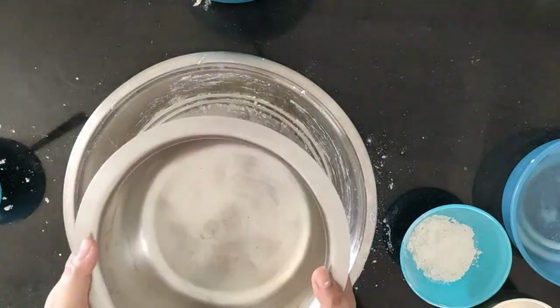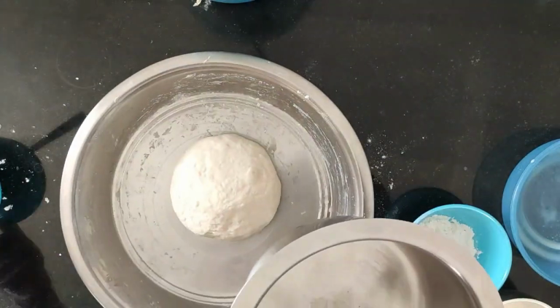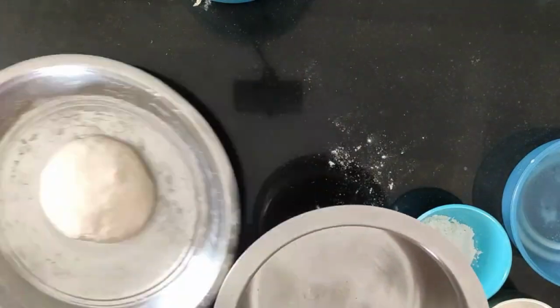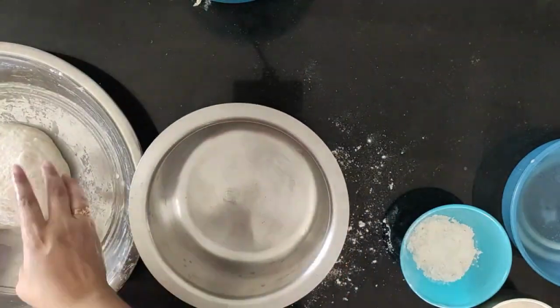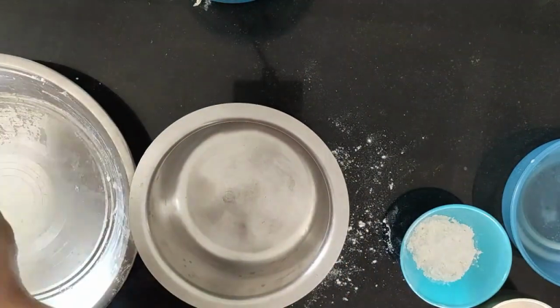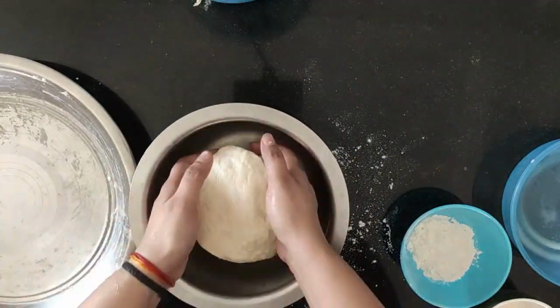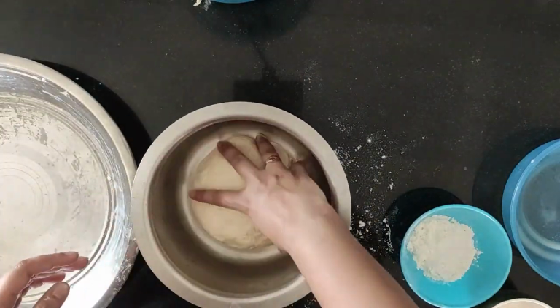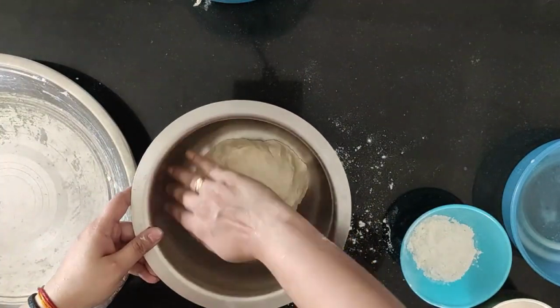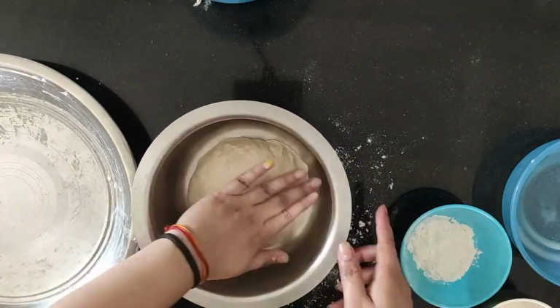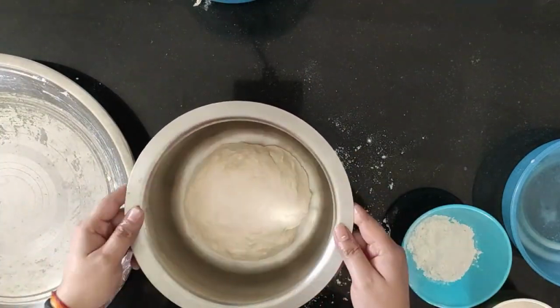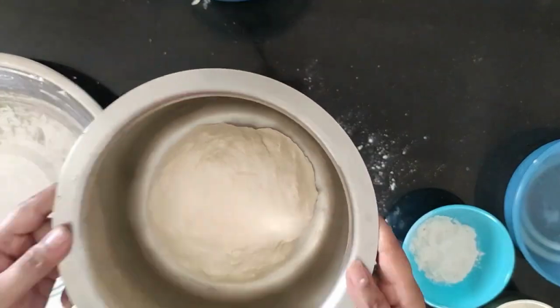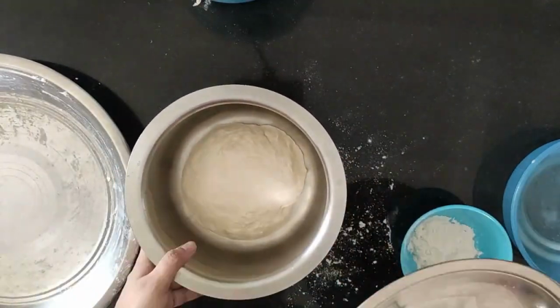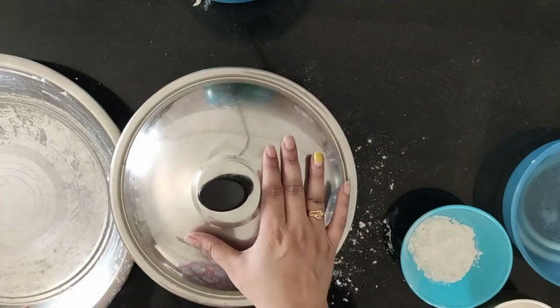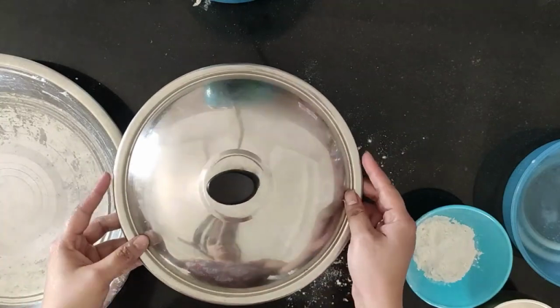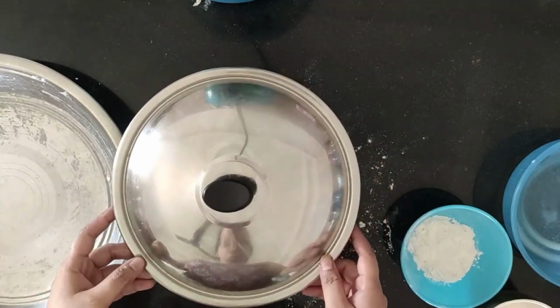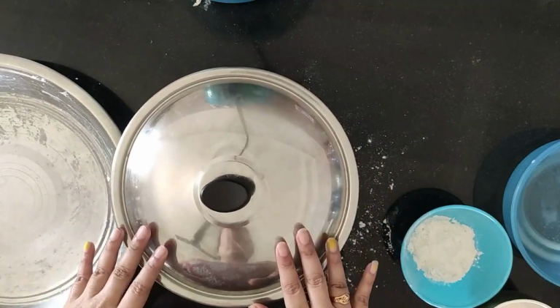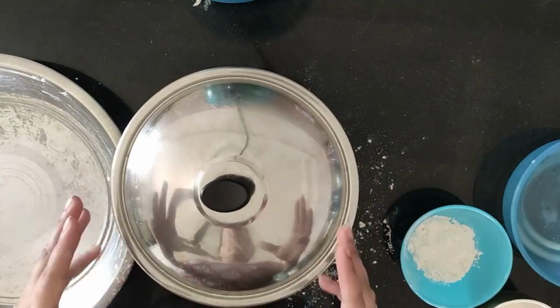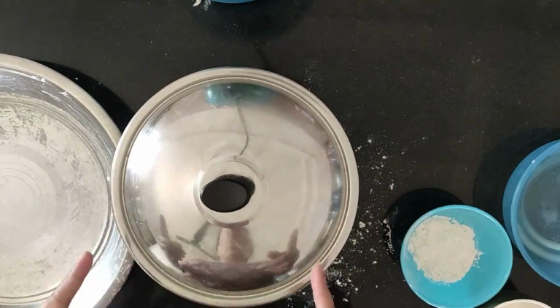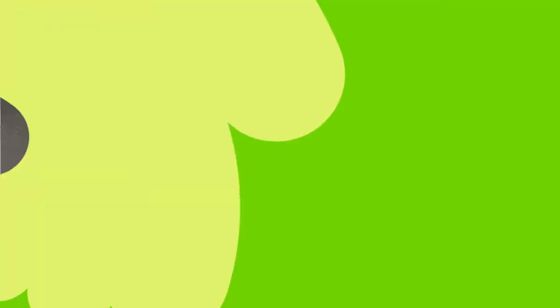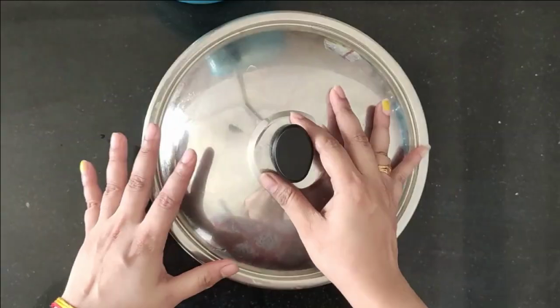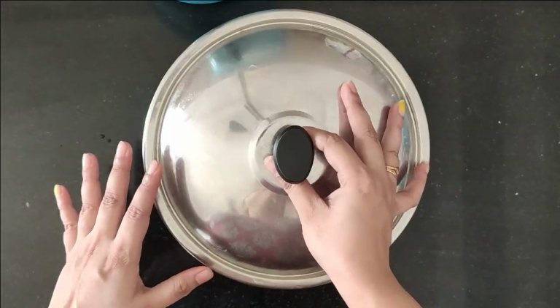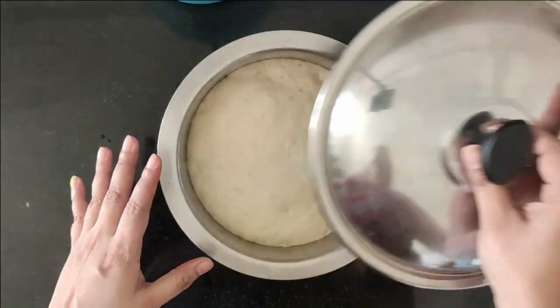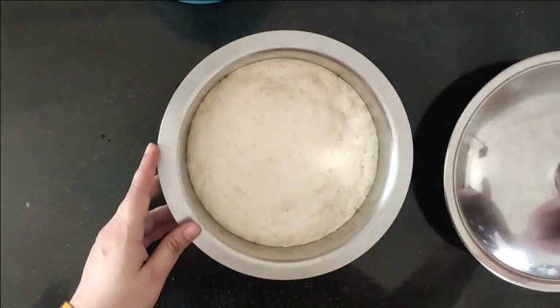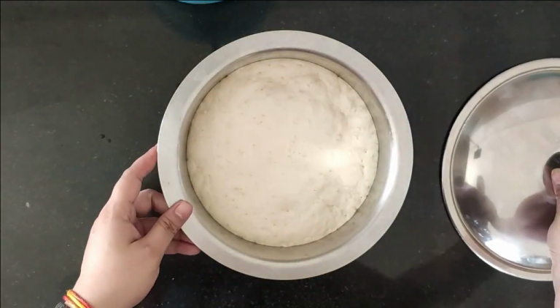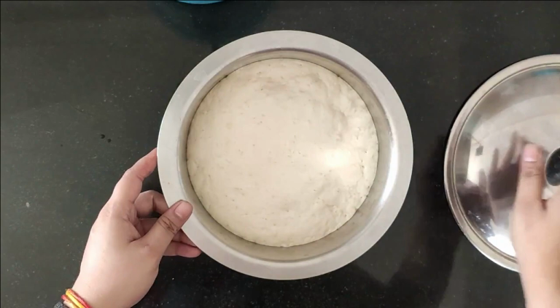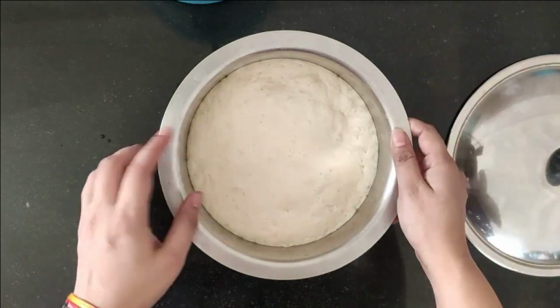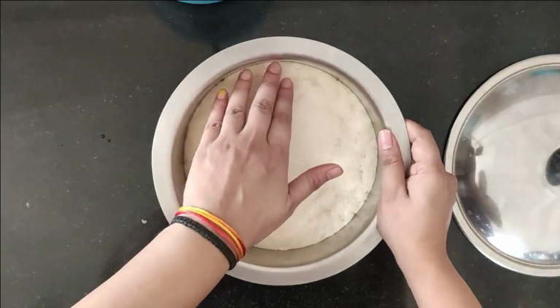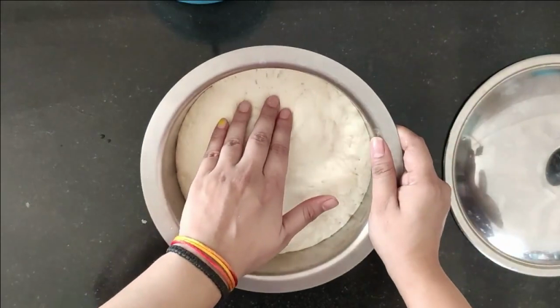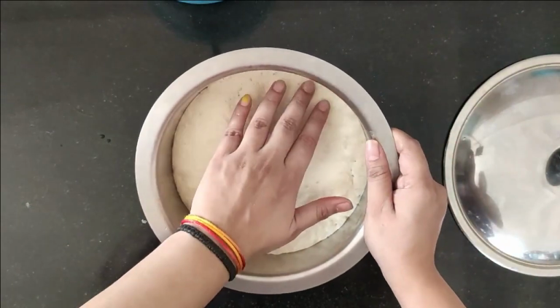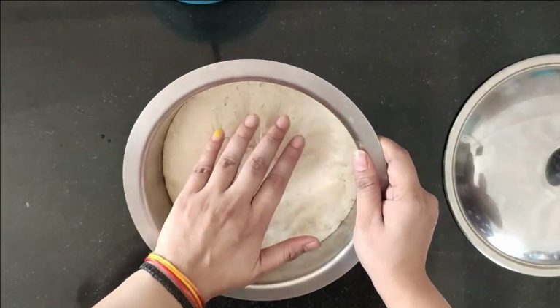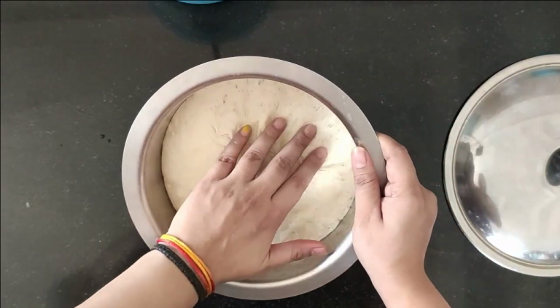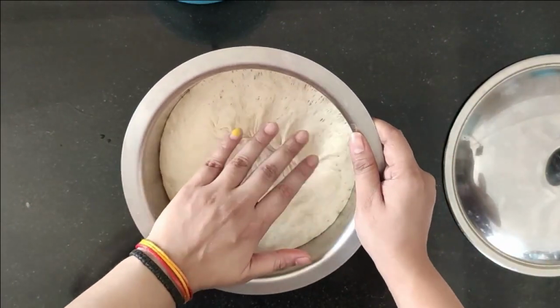Now we will put the dough in an empty bowl and let it rest until it rises. I have kept it outside, and you can see that it has risen into a good form.